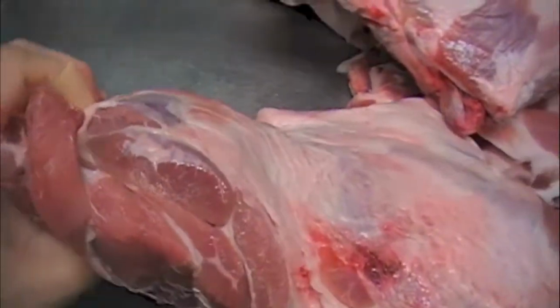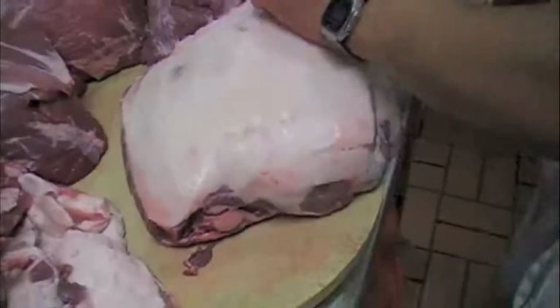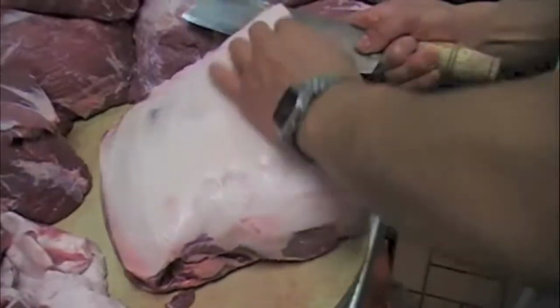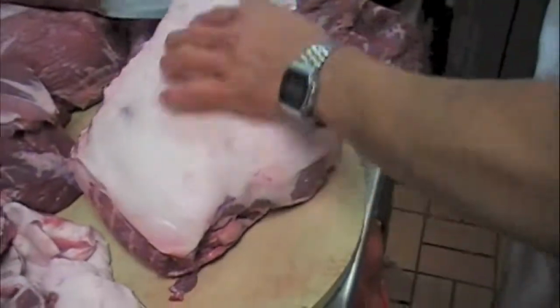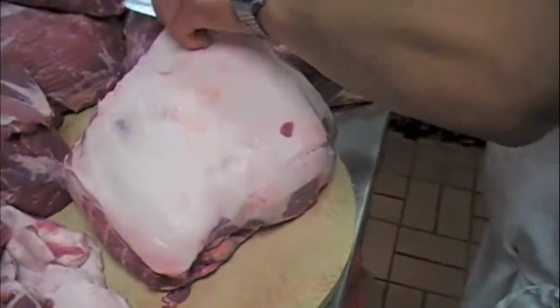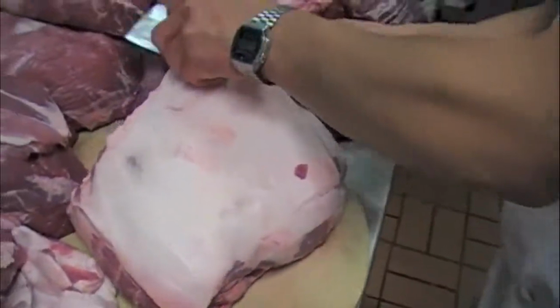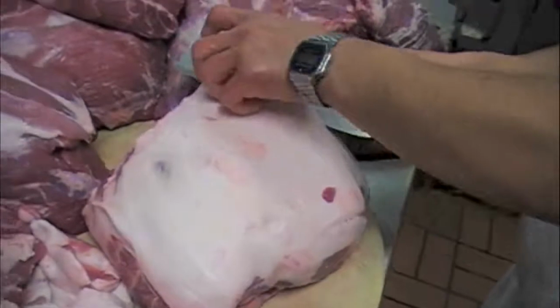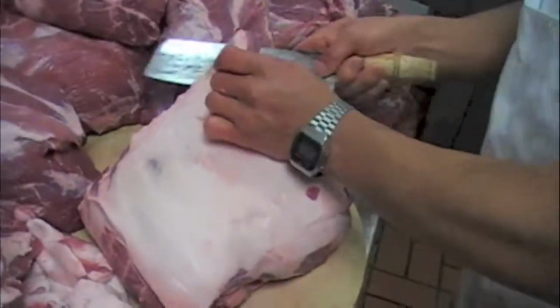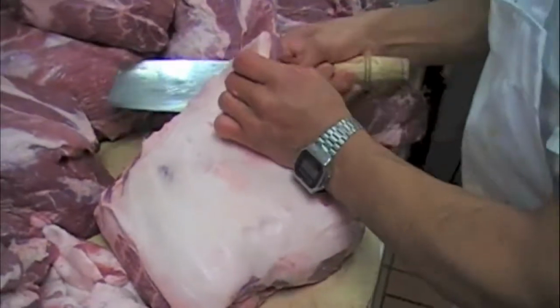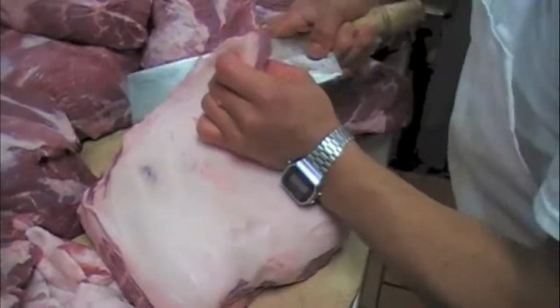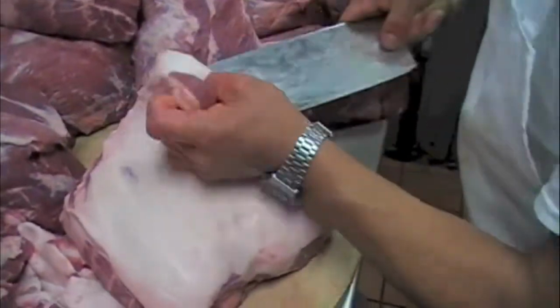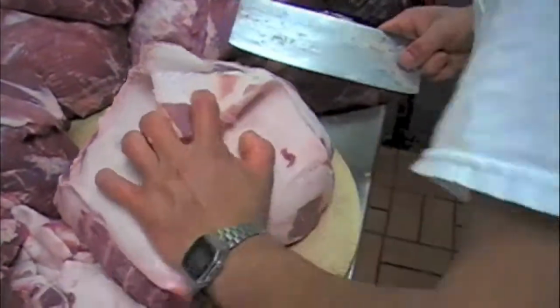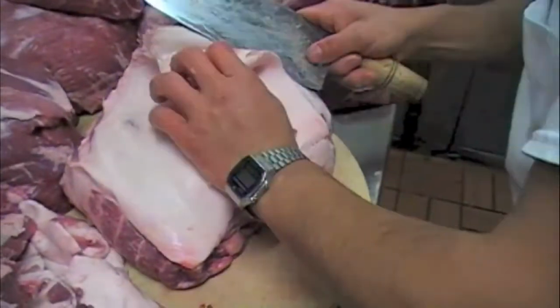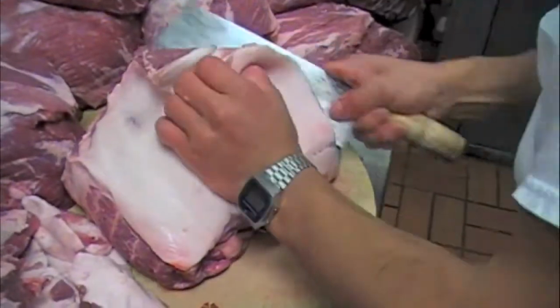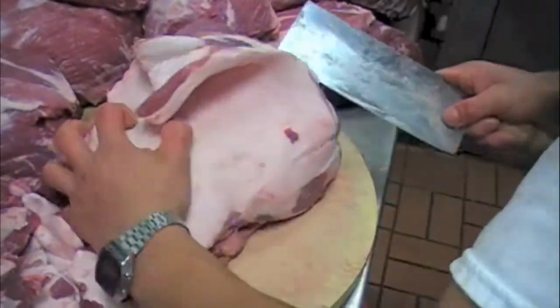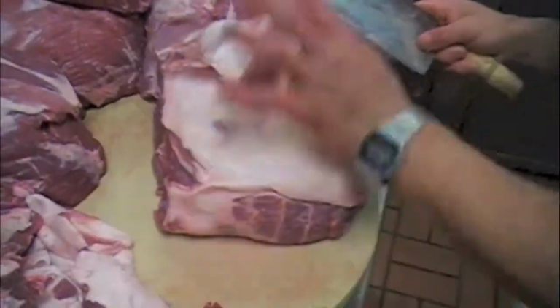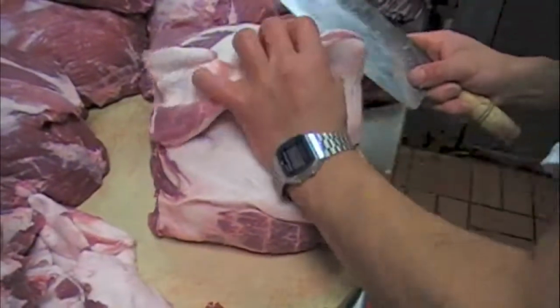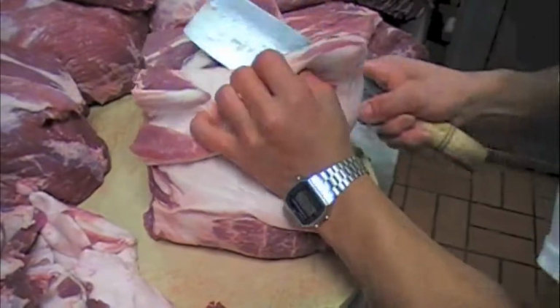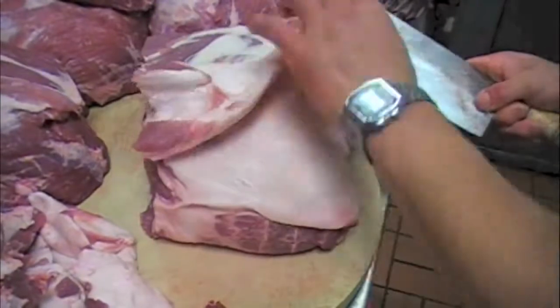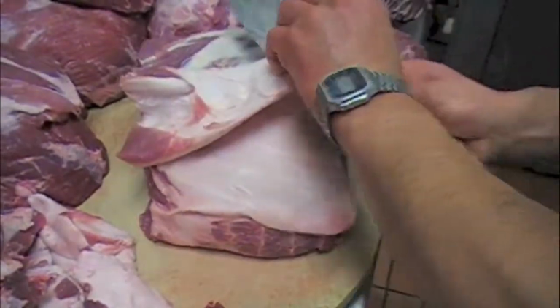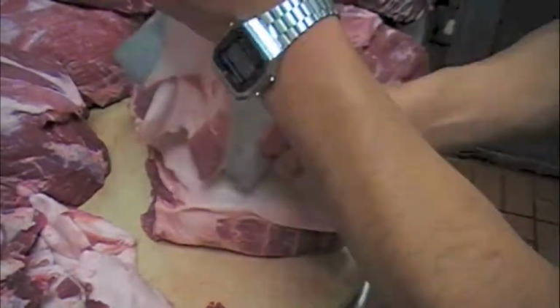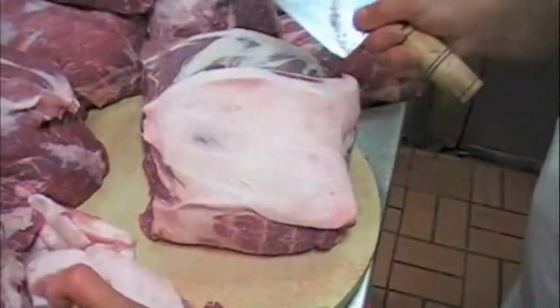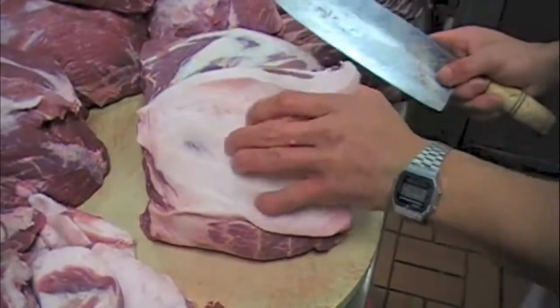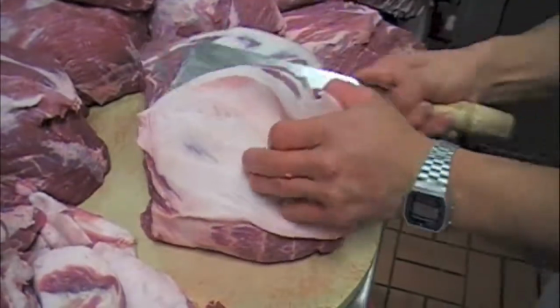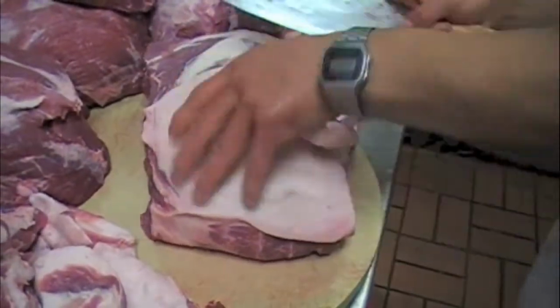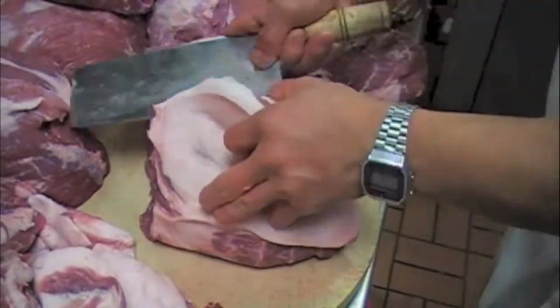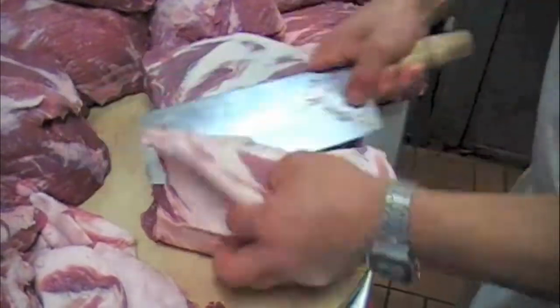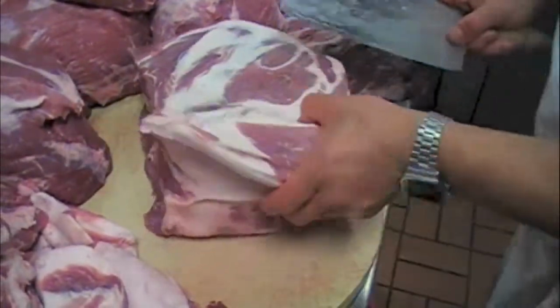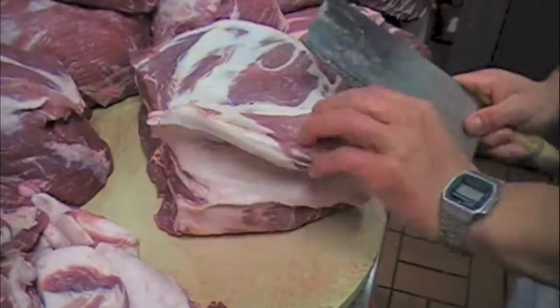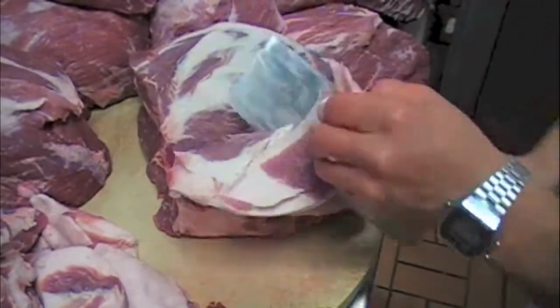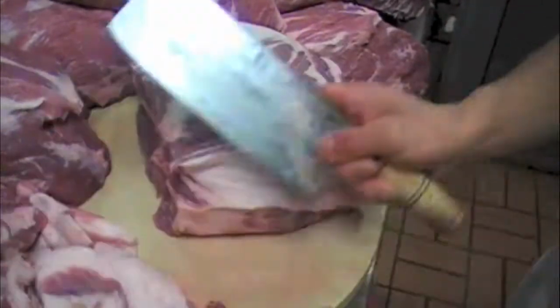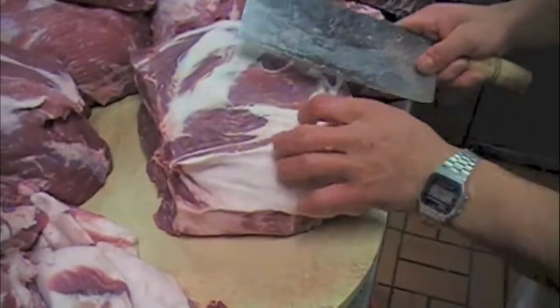But if you want juicier — or should I say succulent — meat, then the neck or the pork belly would be recommended. So here we are processing the pork butt. We only want certain parts of it to make the cha siu. In cha siu, you have to have the fat with it, or else it will dry out when you roast it.